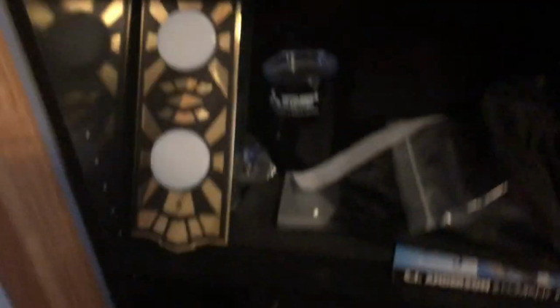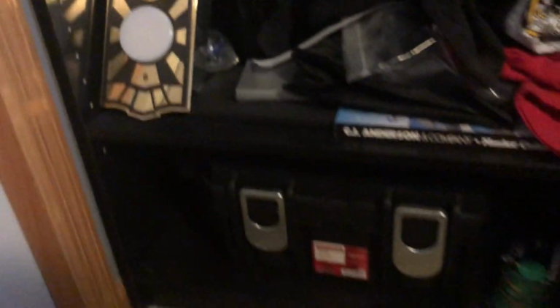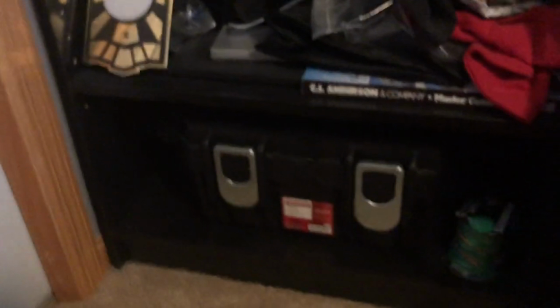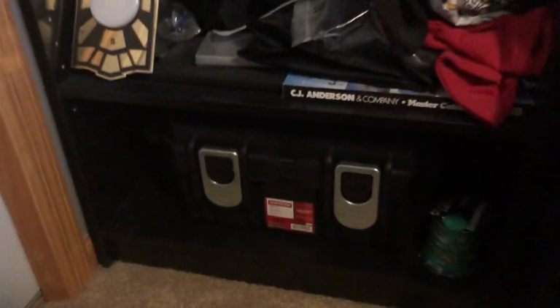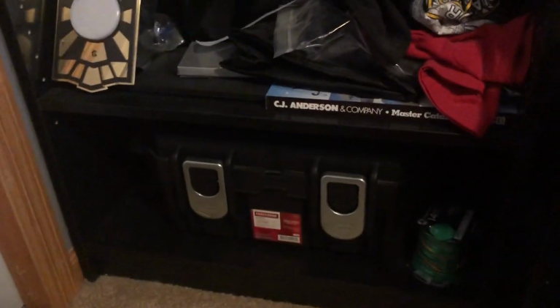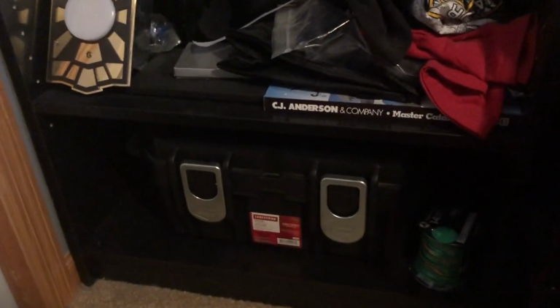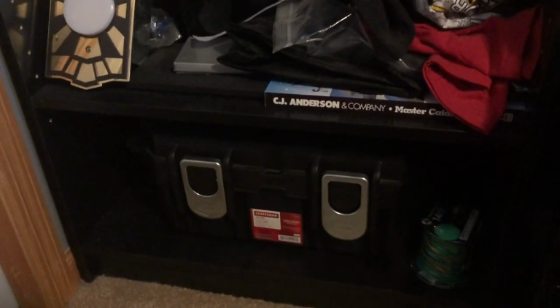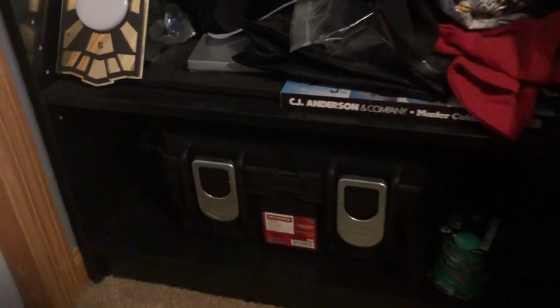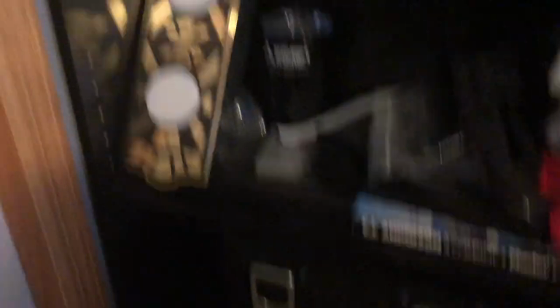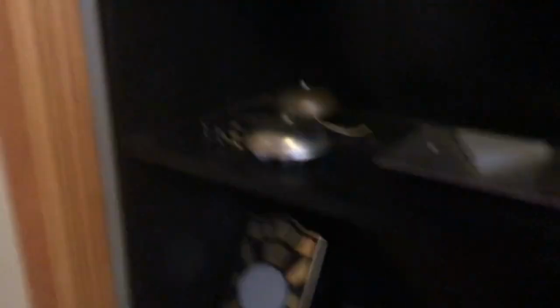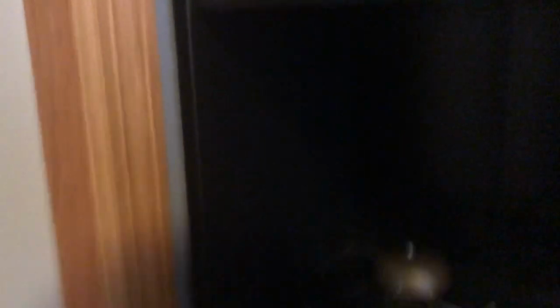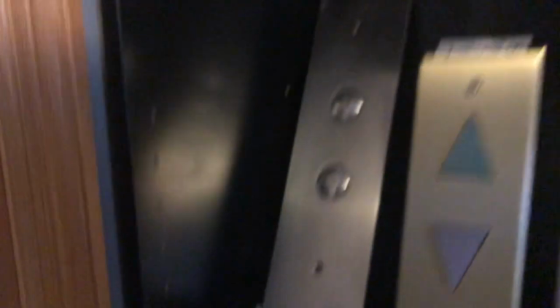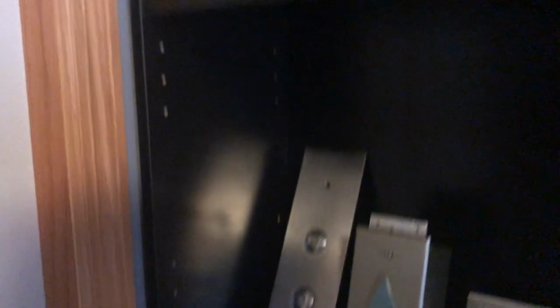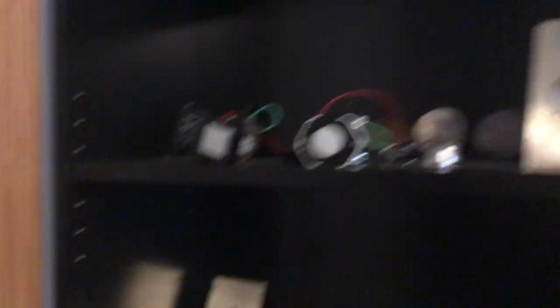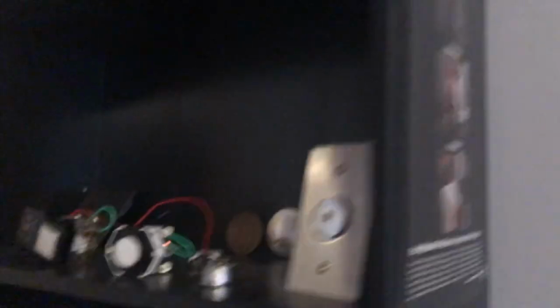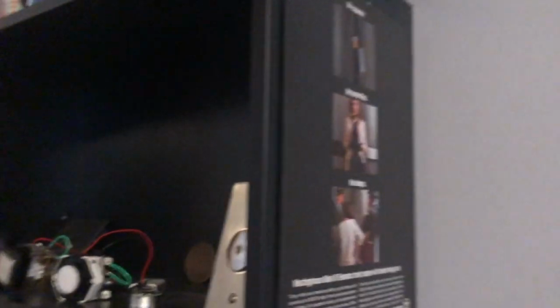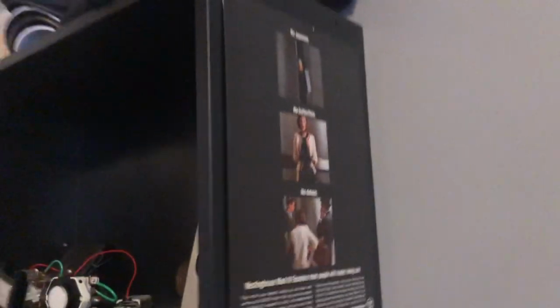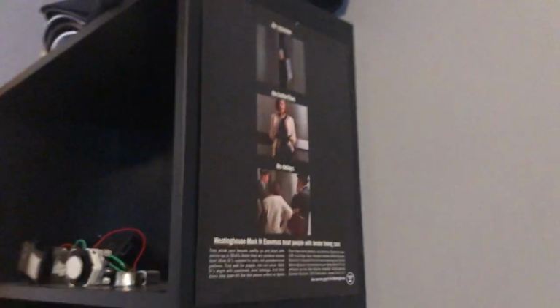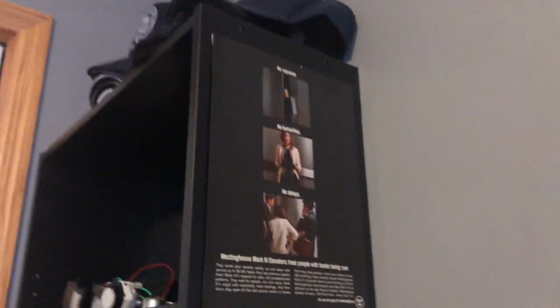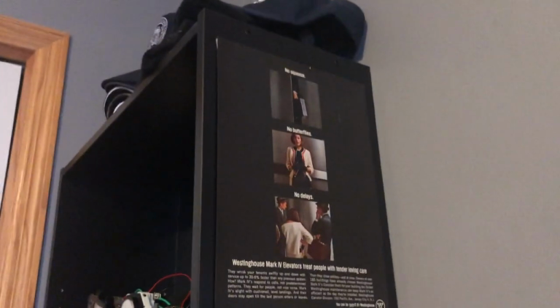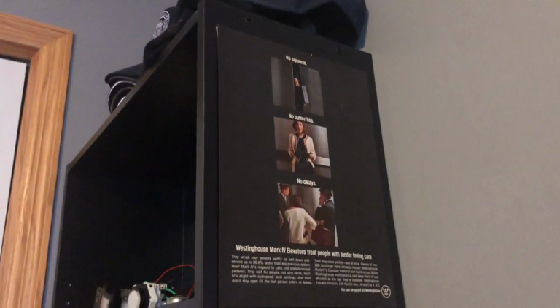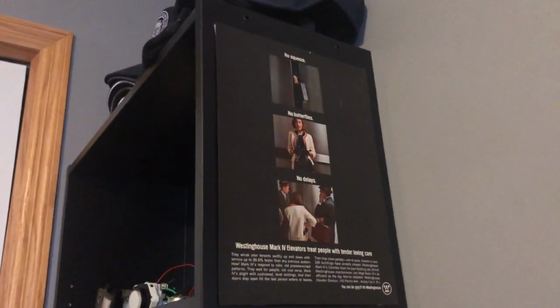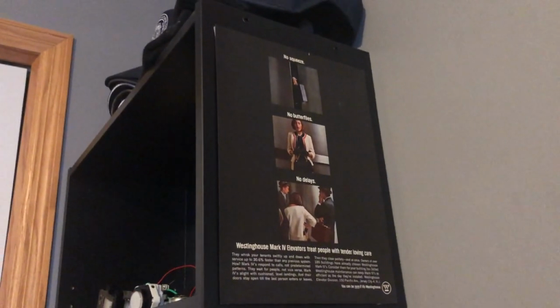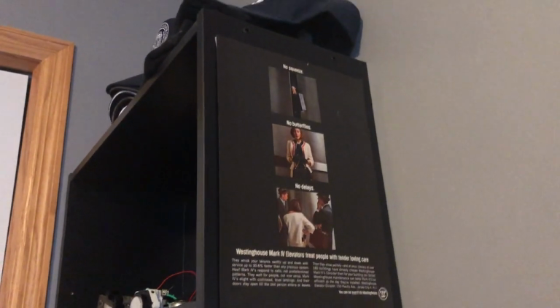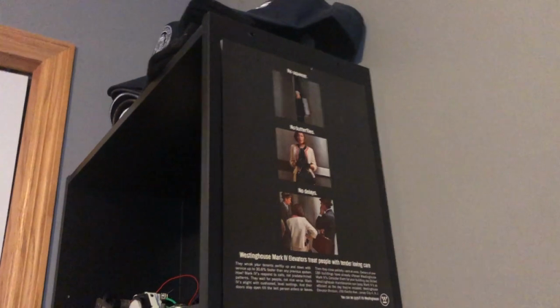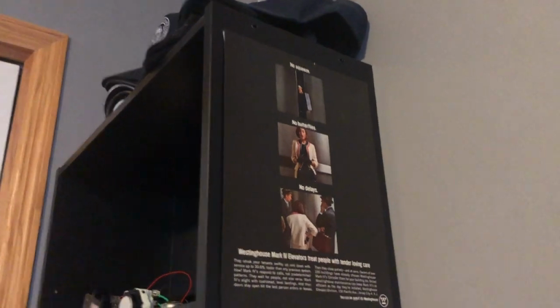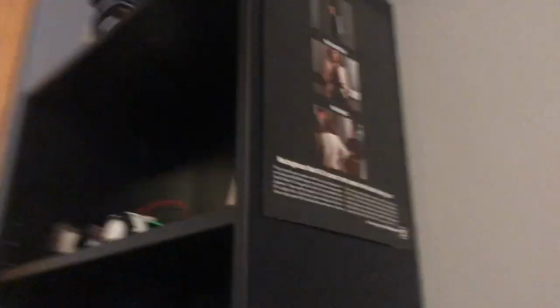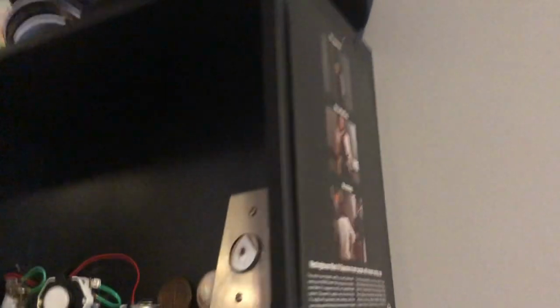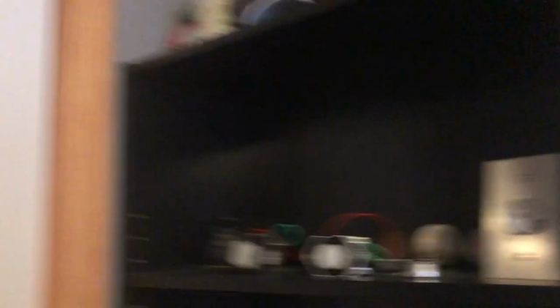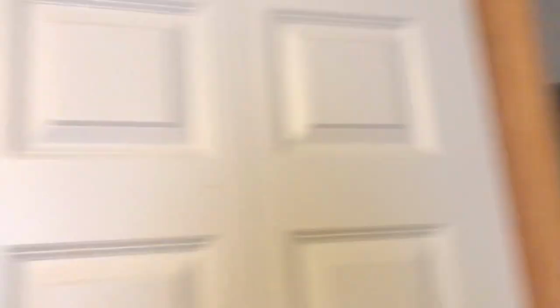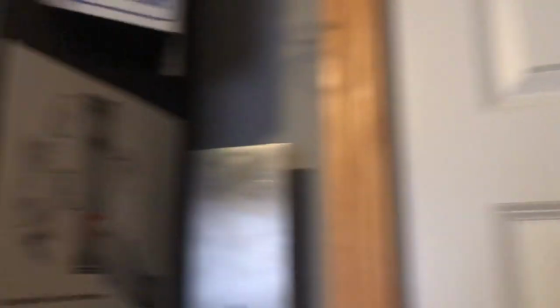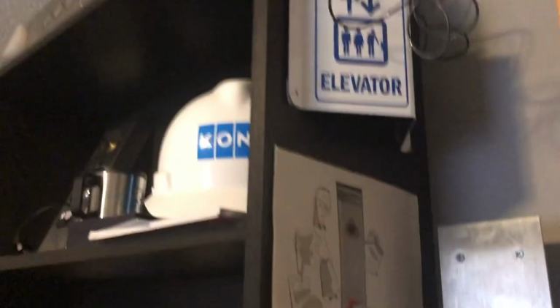Moving down again, we have my toolbox where I keep all my tools — pretty self-explanatory. And then over here on this shelf, we have another Westinghouse ad, which is interesting. Got that on eBay. And that's the main part, but now there's a few other things I want to show you.